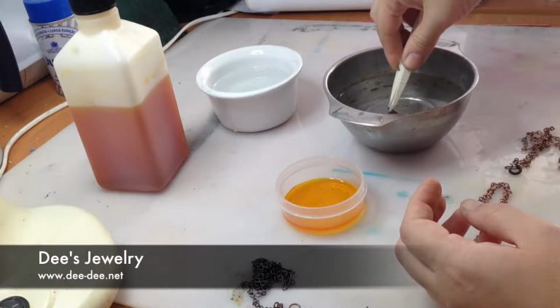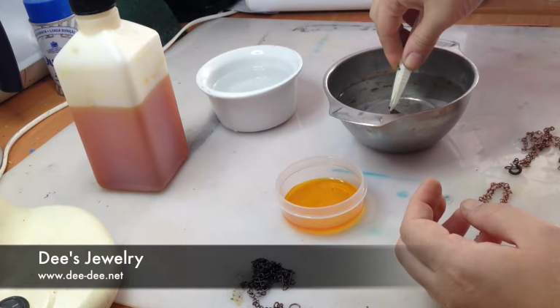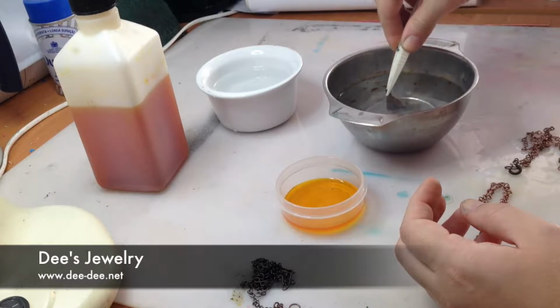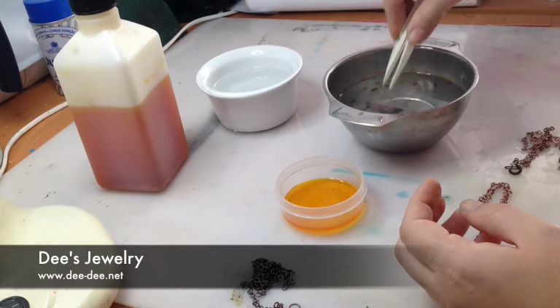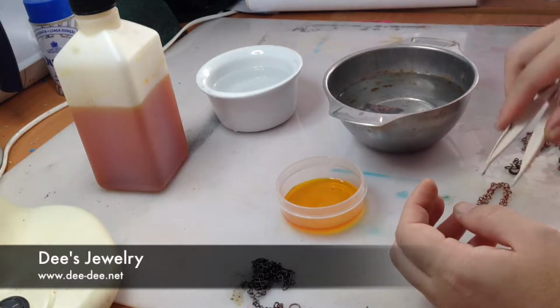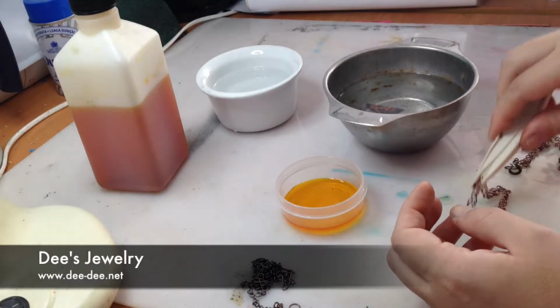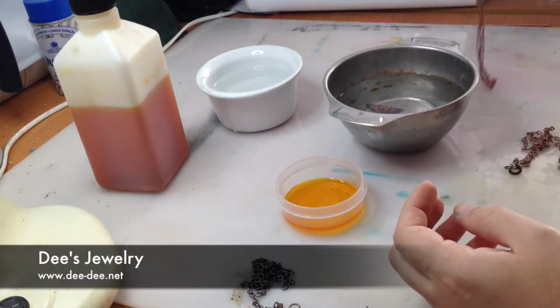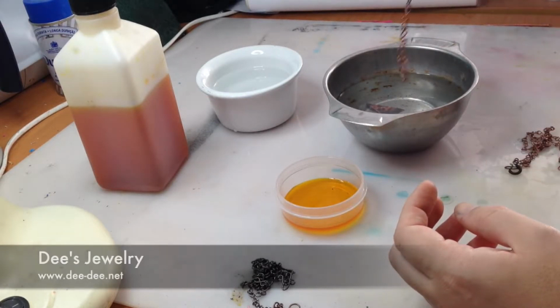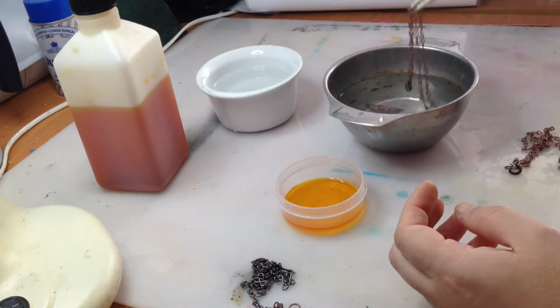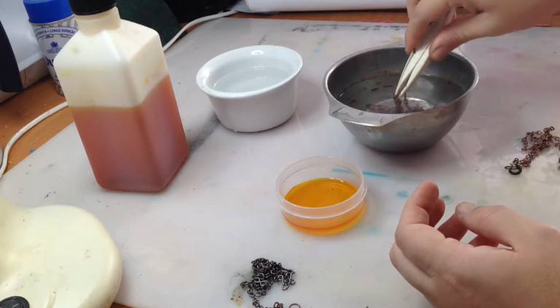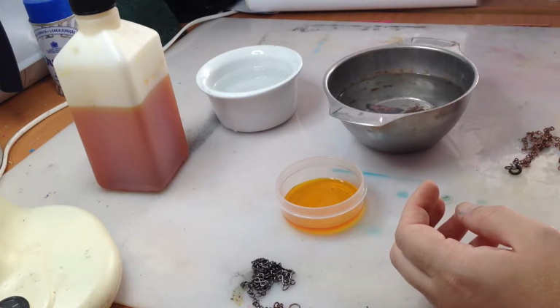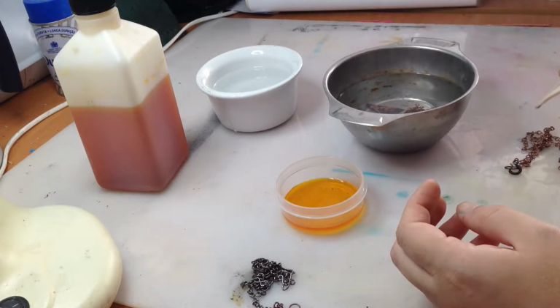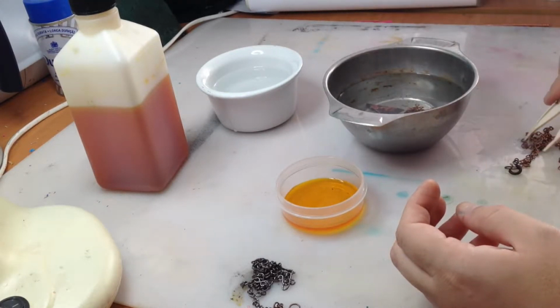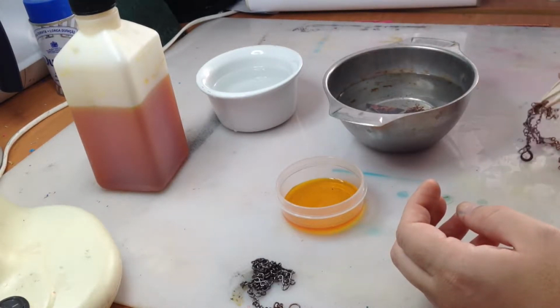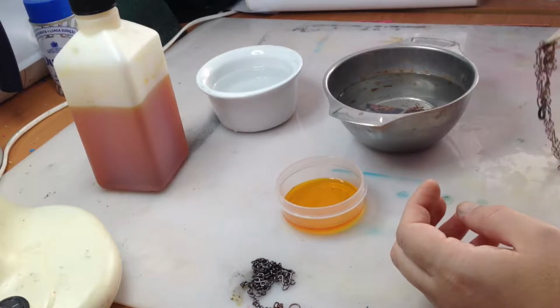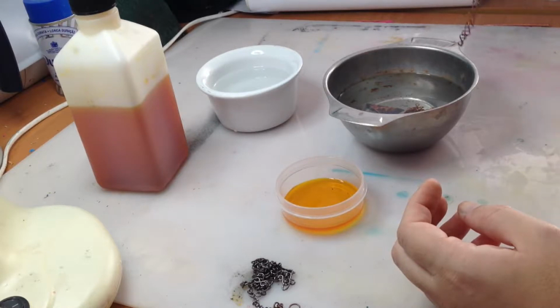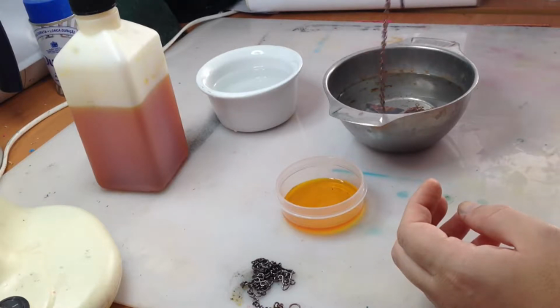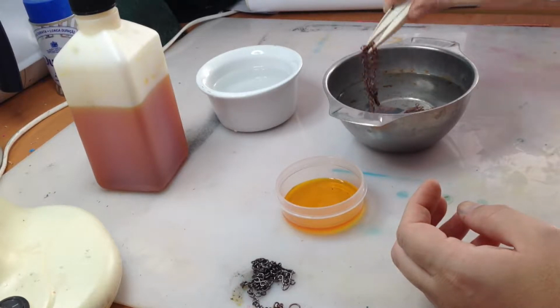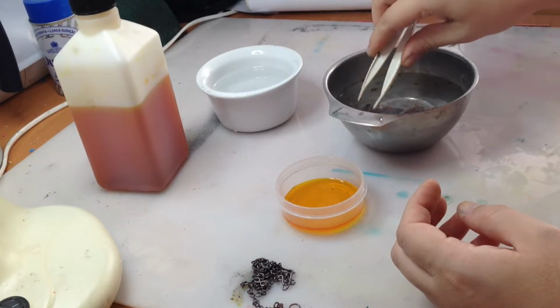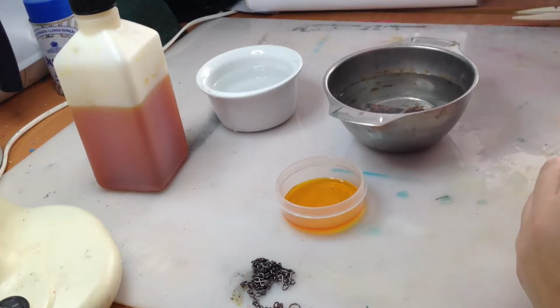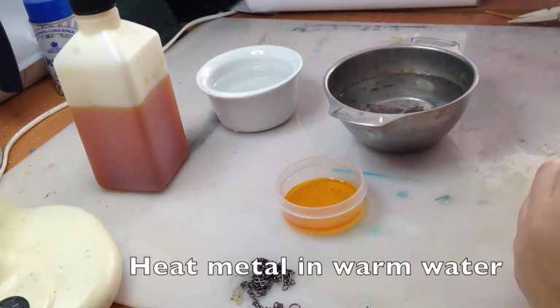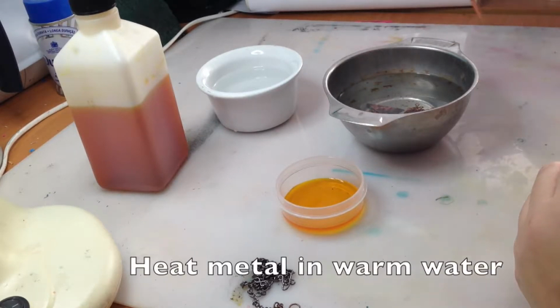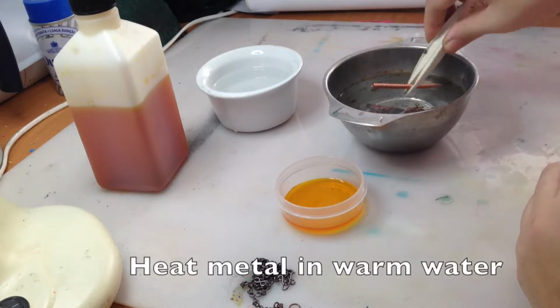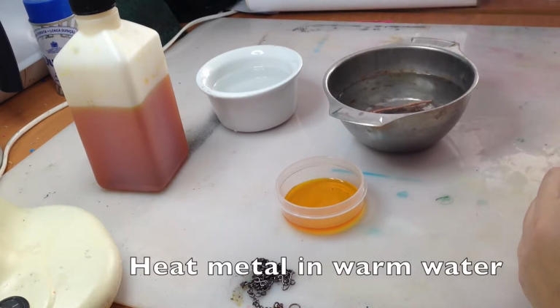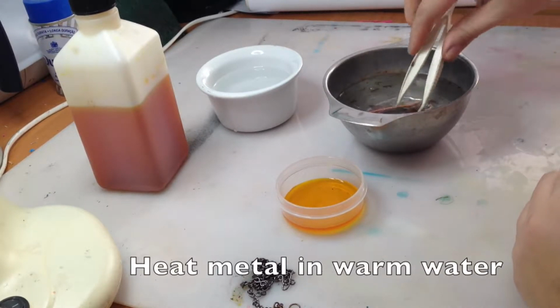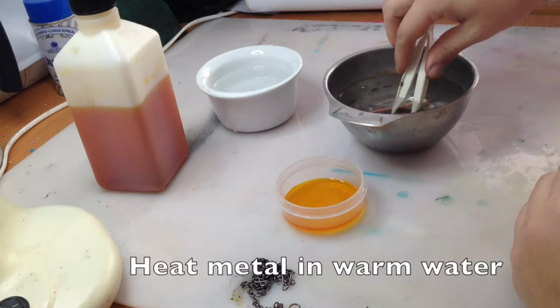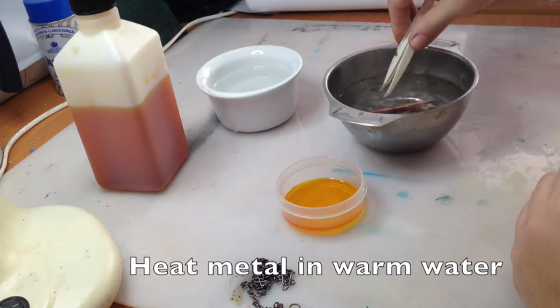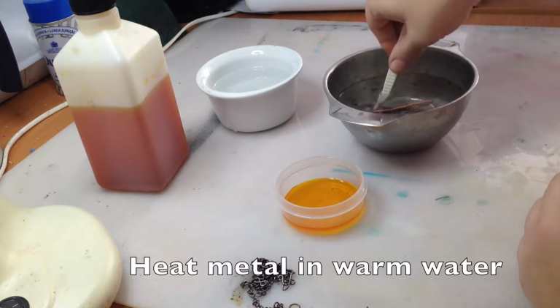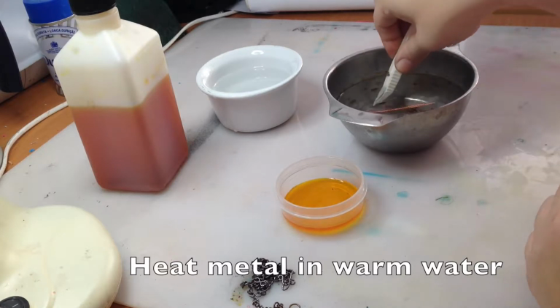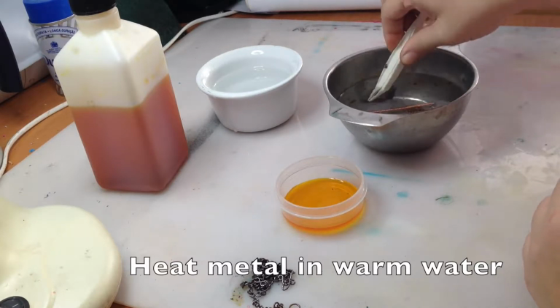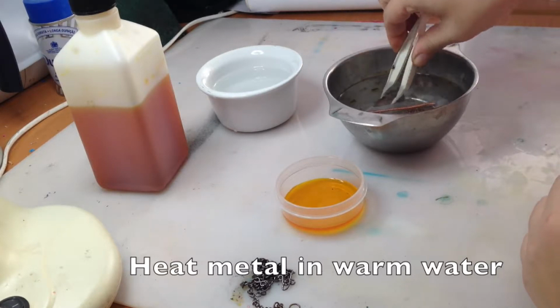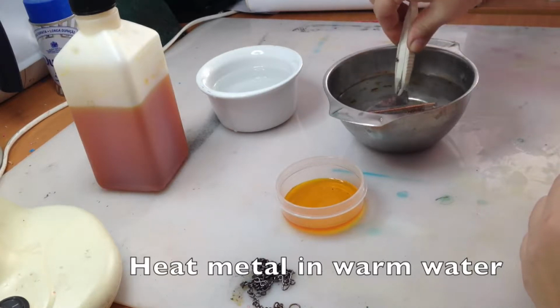Liver of sulfur is a chemical, also known as potassium sulfide, and you can buy it in solid form, which is then diluted in warm water, or you can buy it in liquid form, already mixed, which is what I'm using in this video.